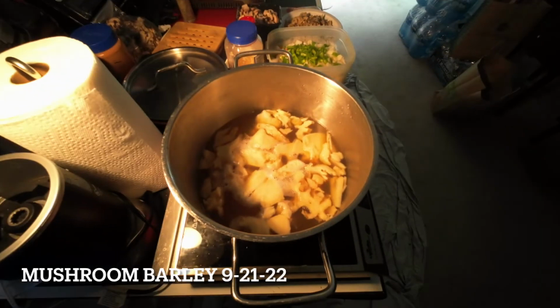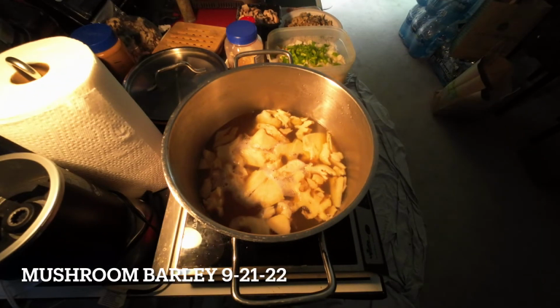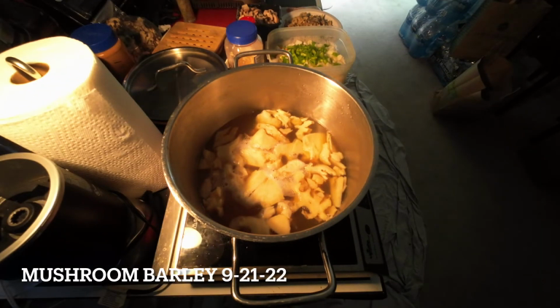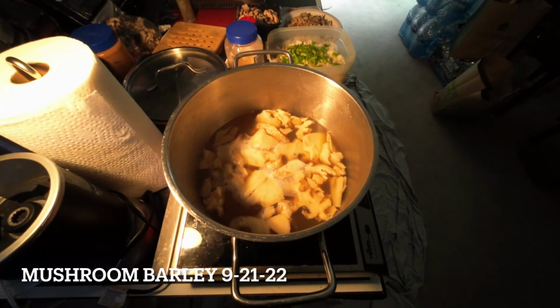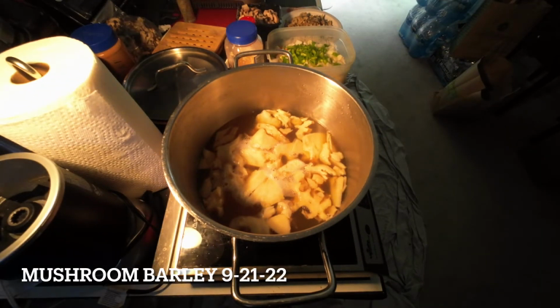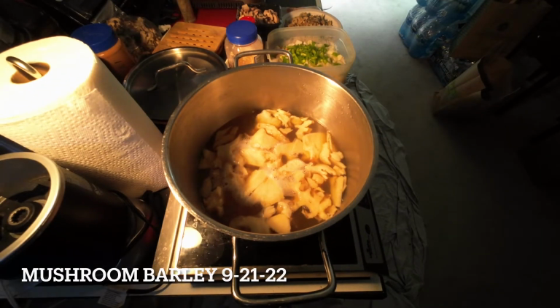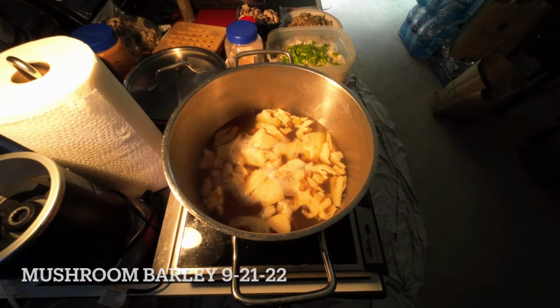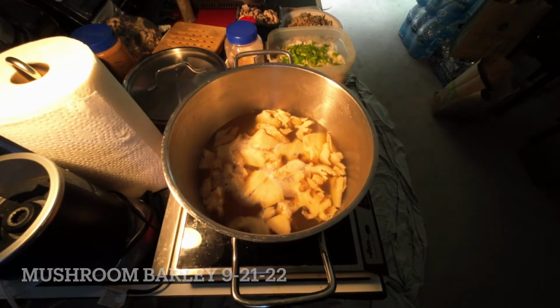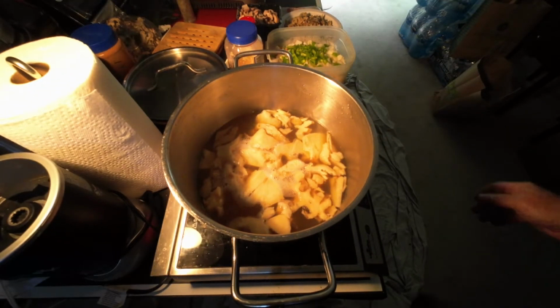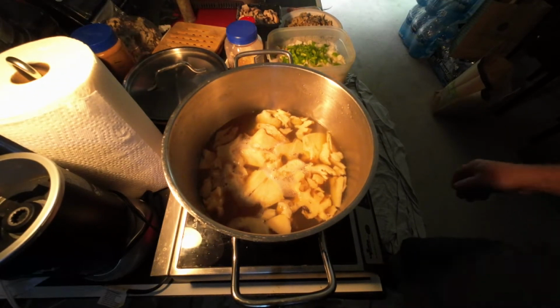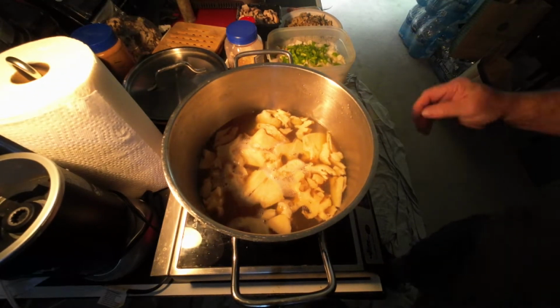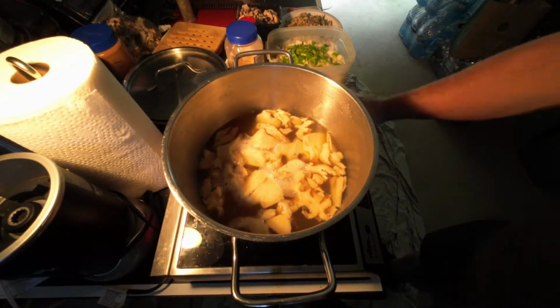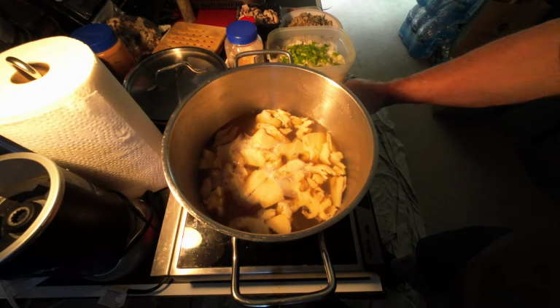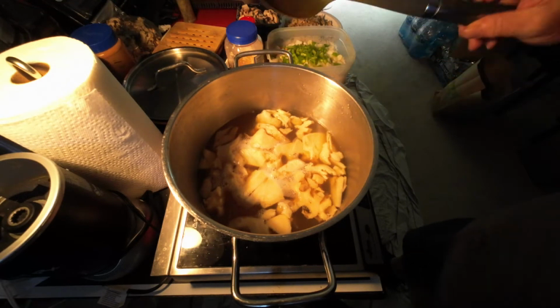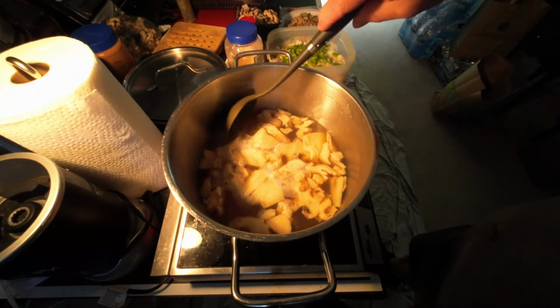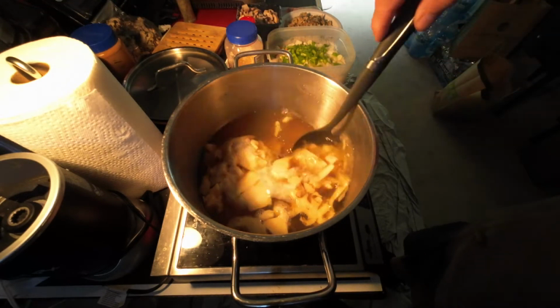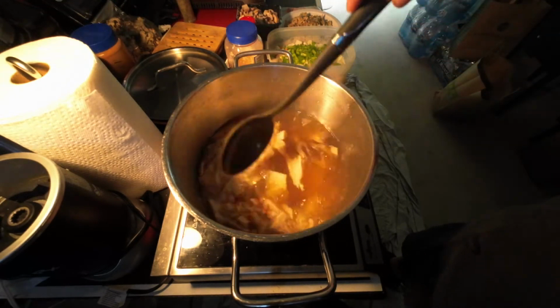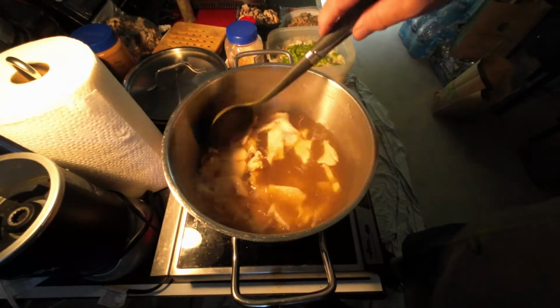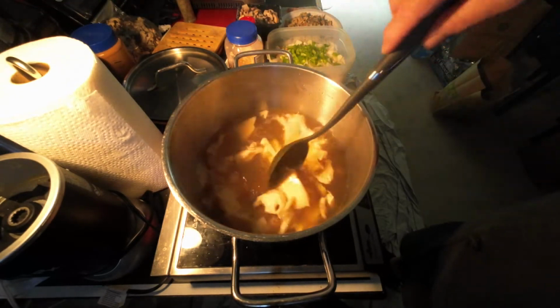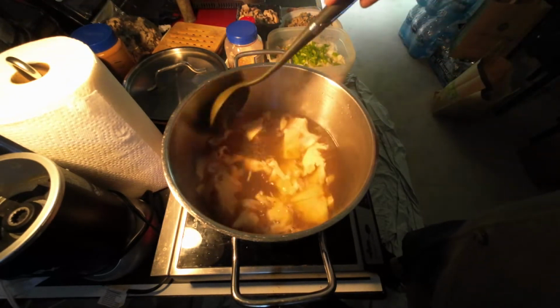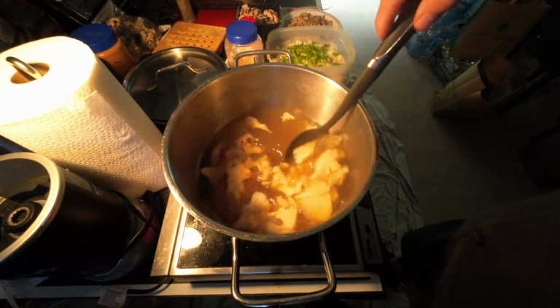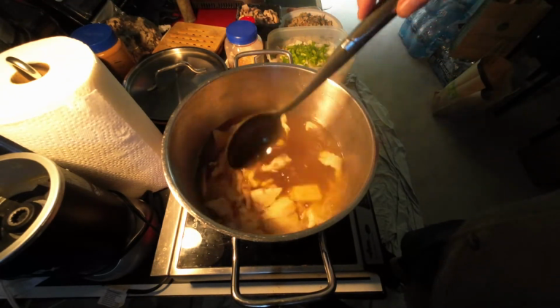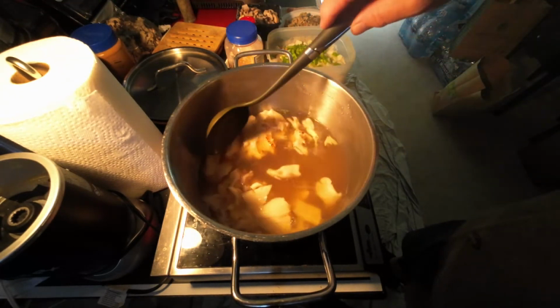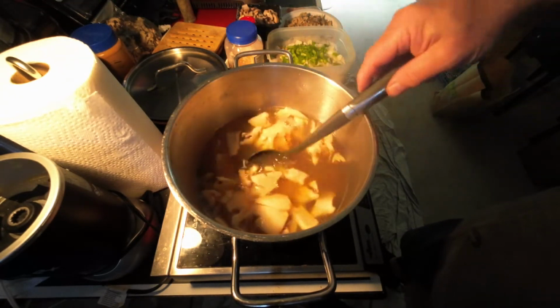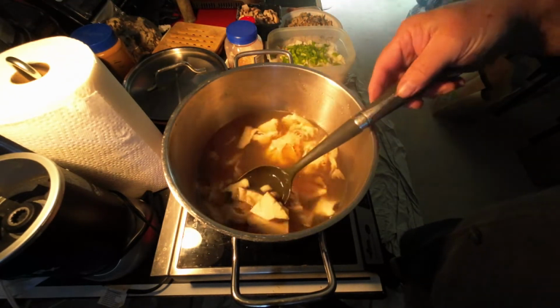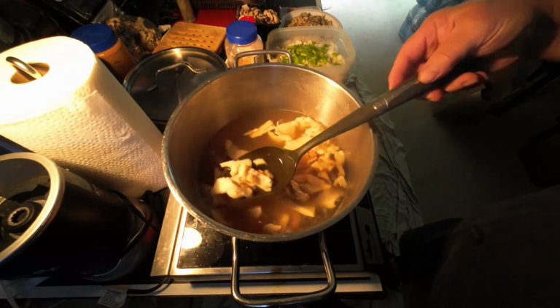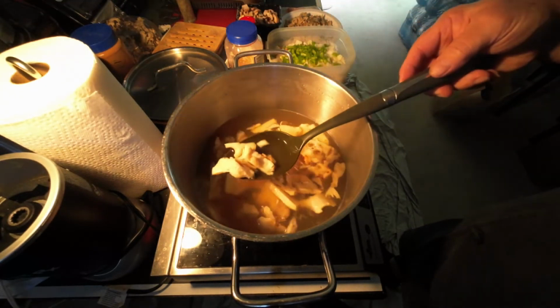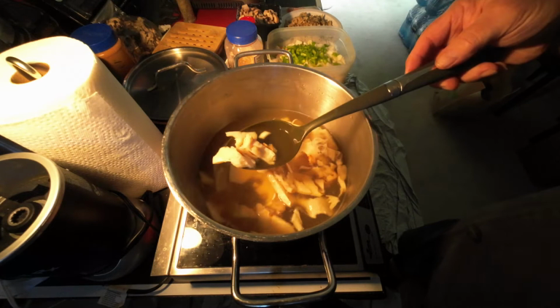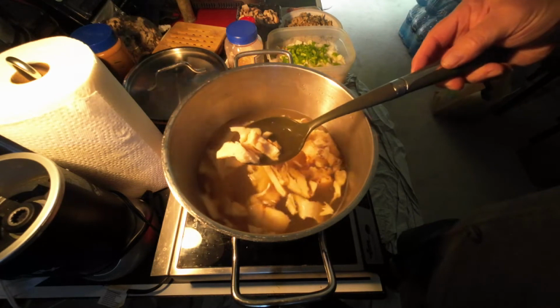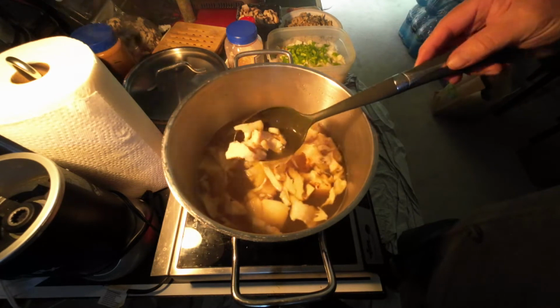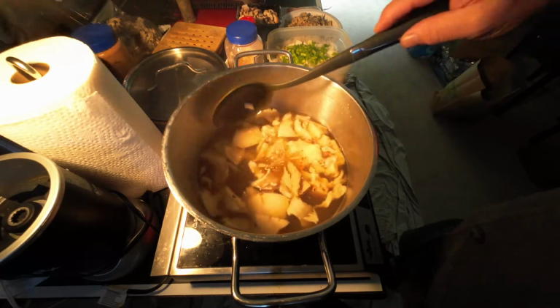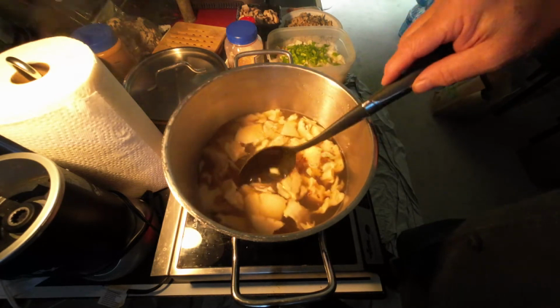I'm making some mushroom soup today — mushroom barley. In this pot right now I have chicken stock with maitake mushrooms. These are the stems from my maitake mushrooms that I got.